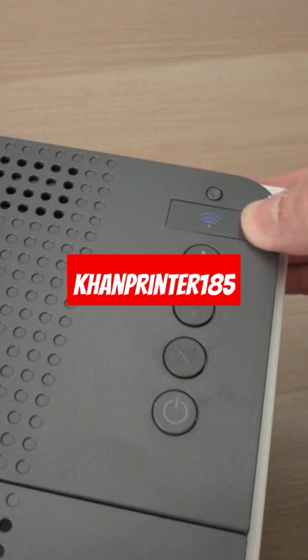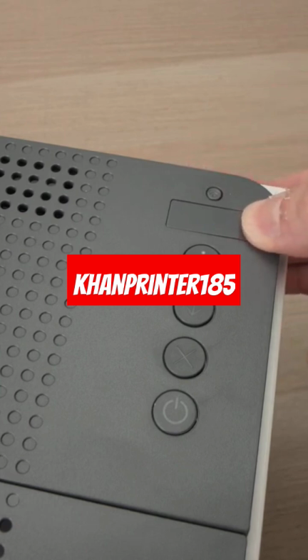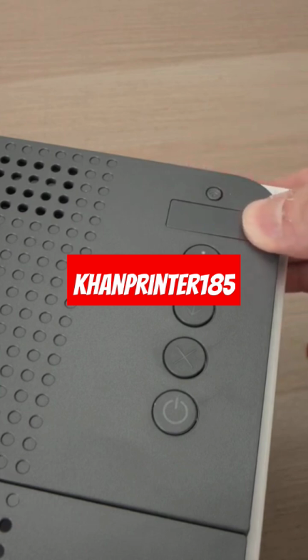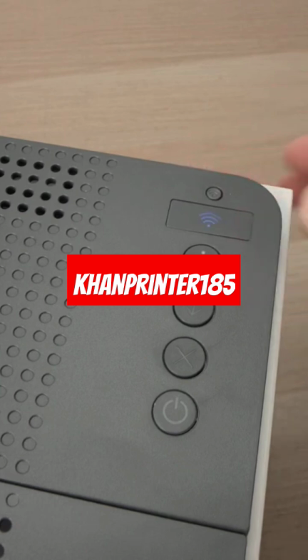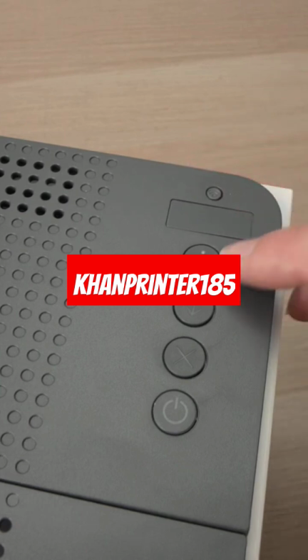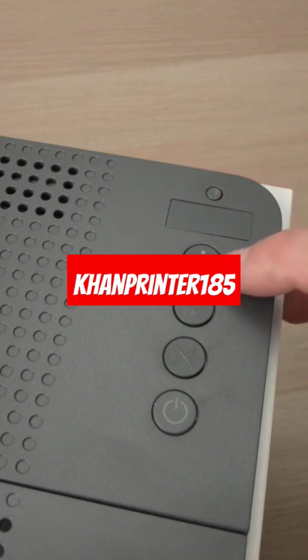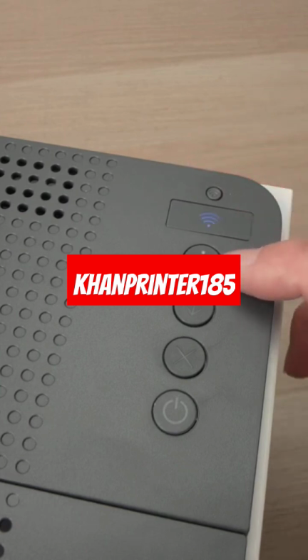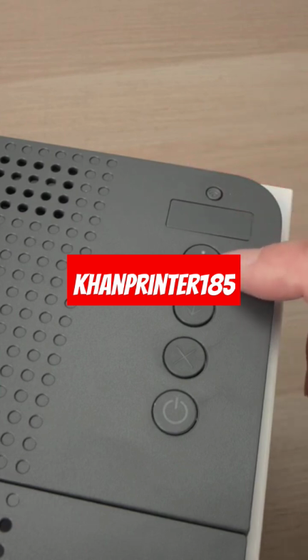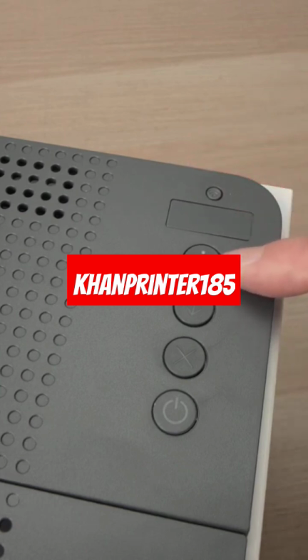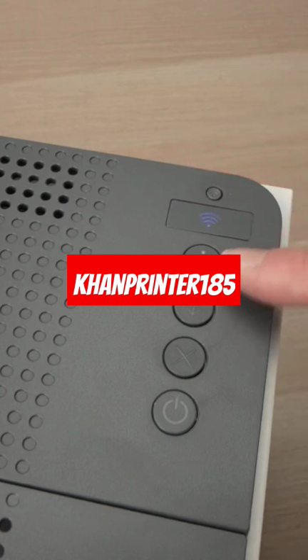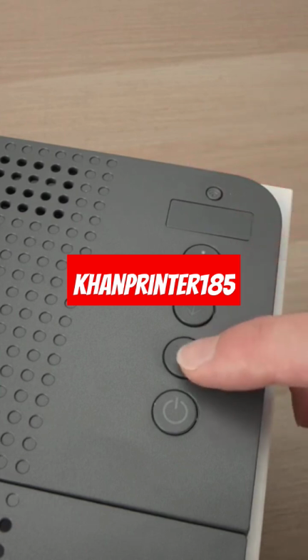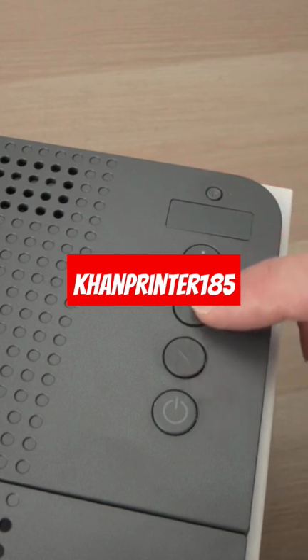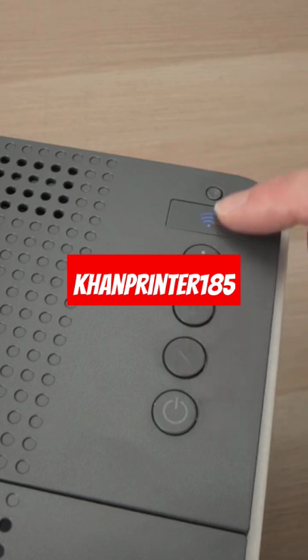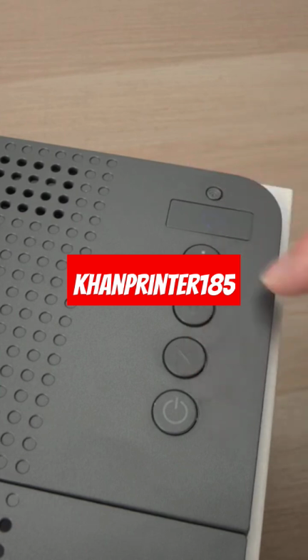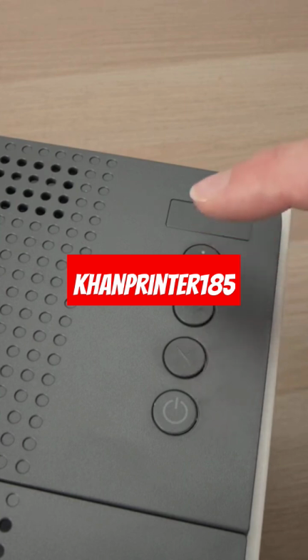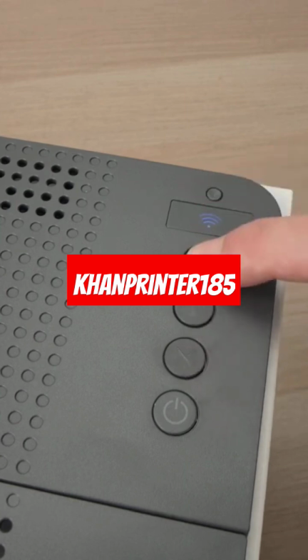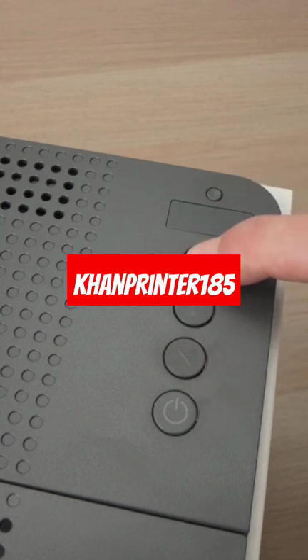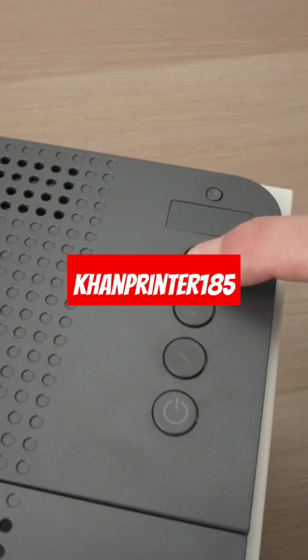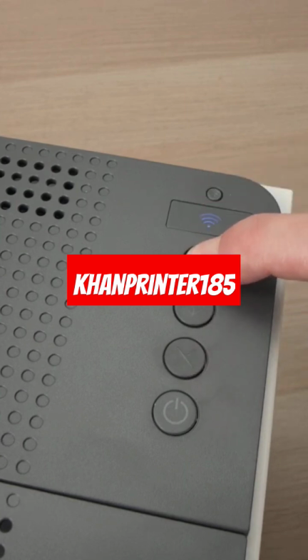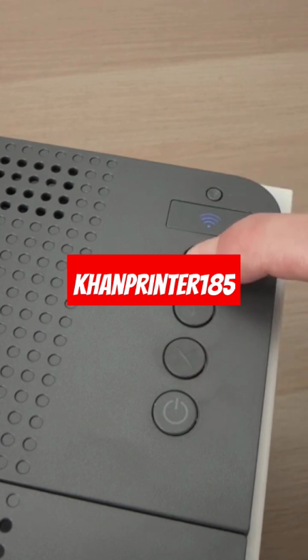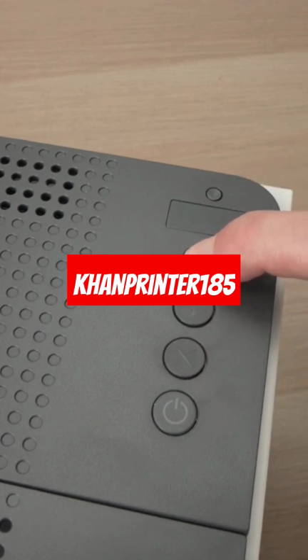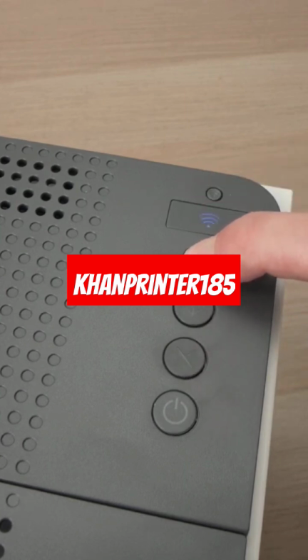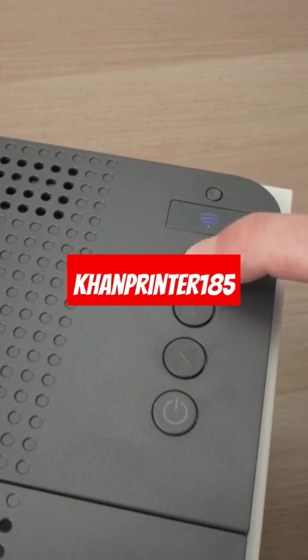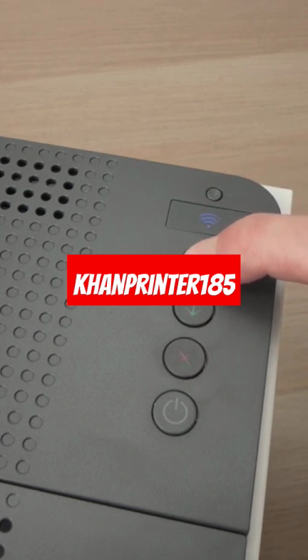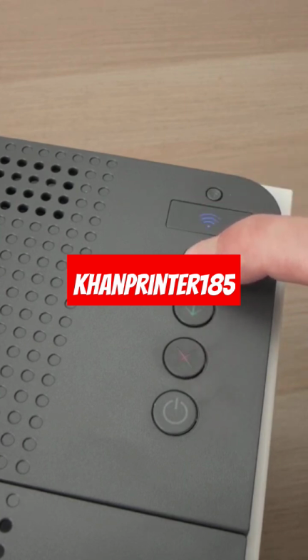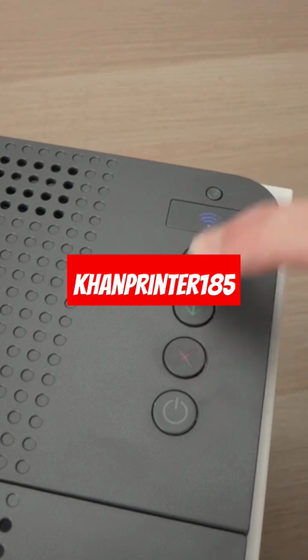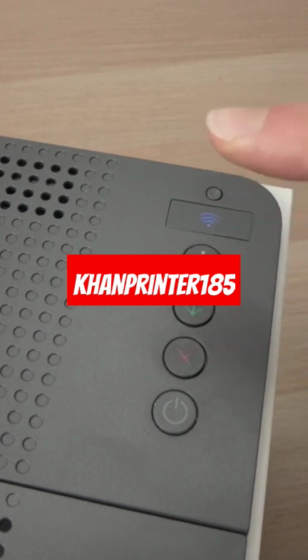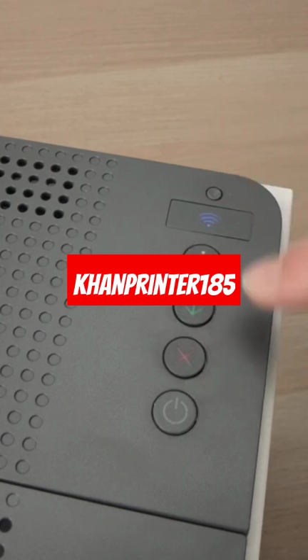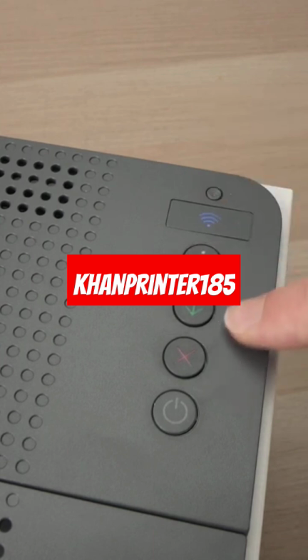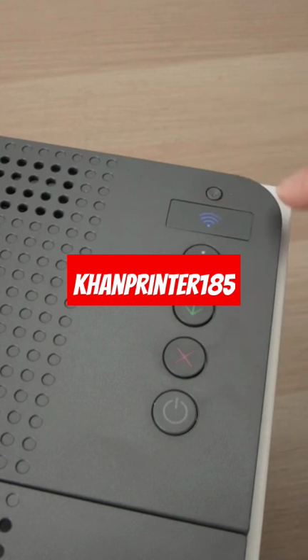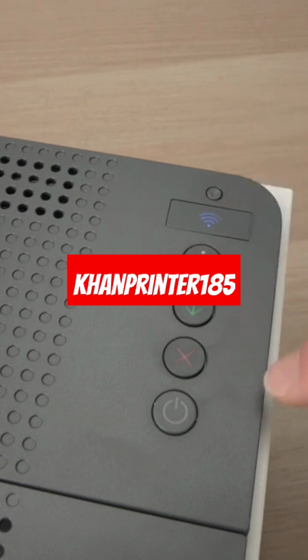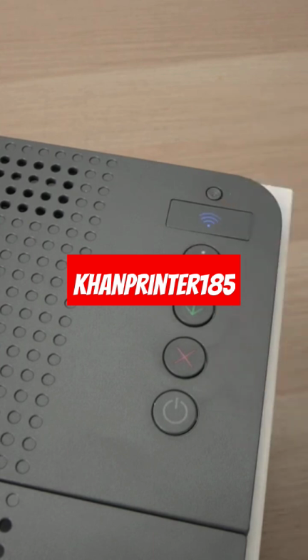Next, press this I button for three seconds — one, two, three — and then release it when you see the other buttons lighting up.